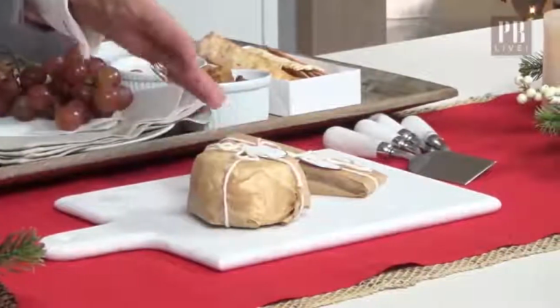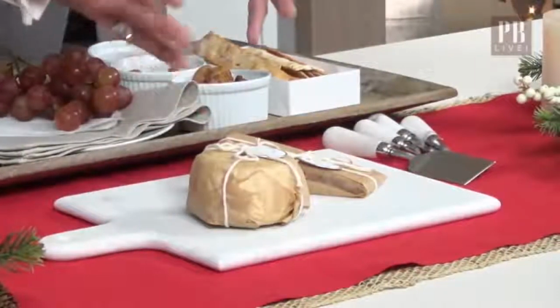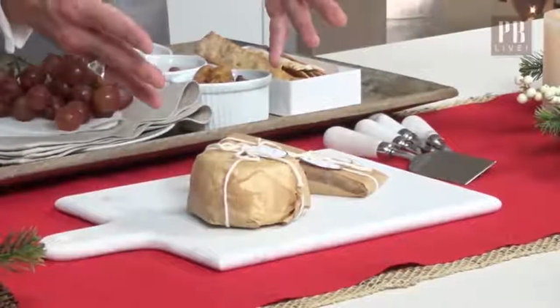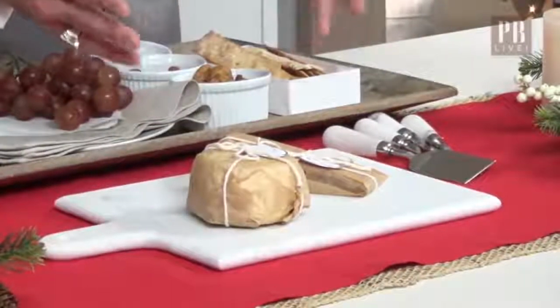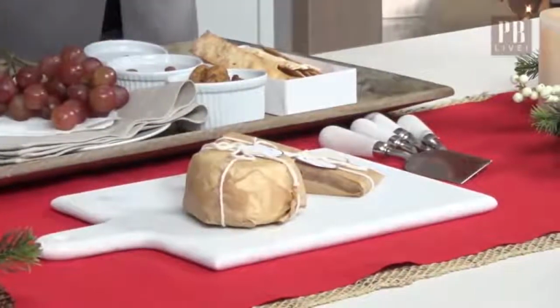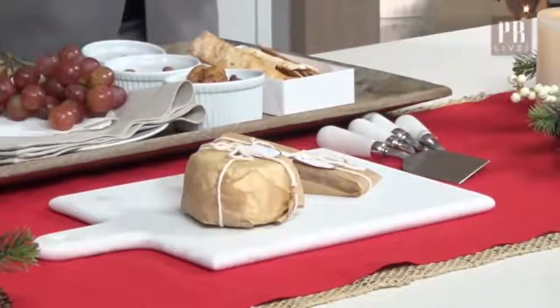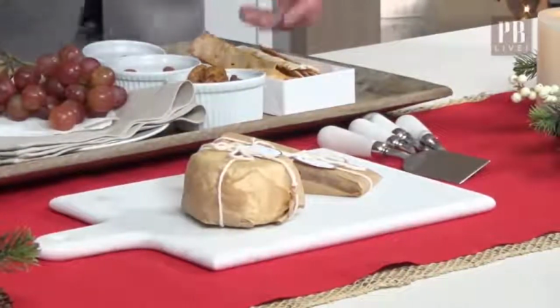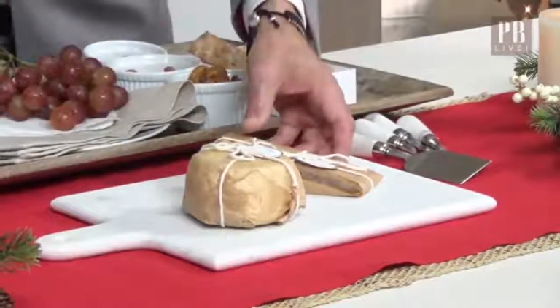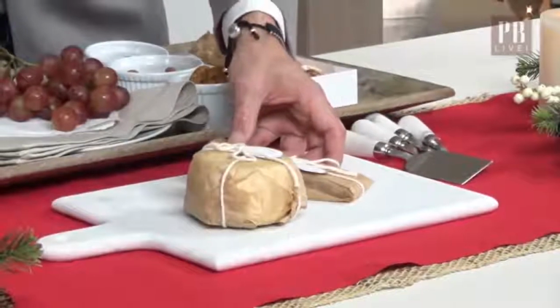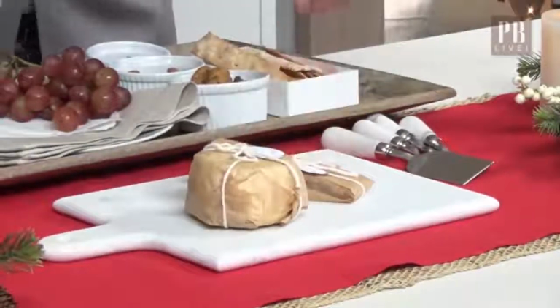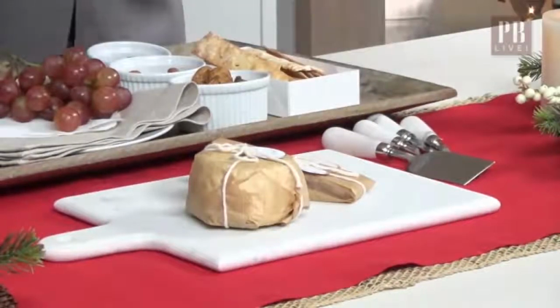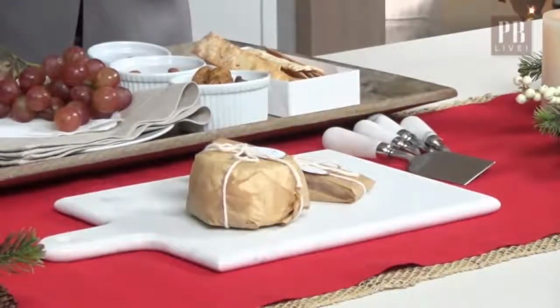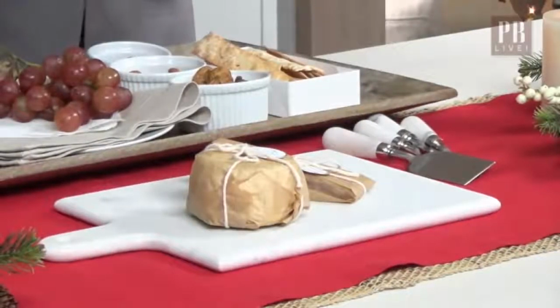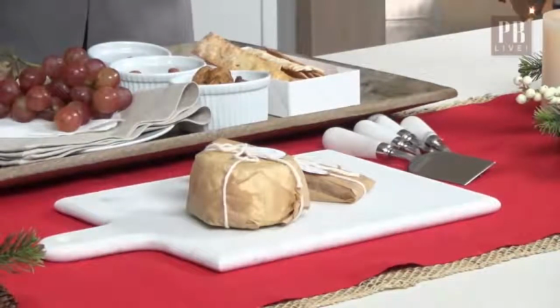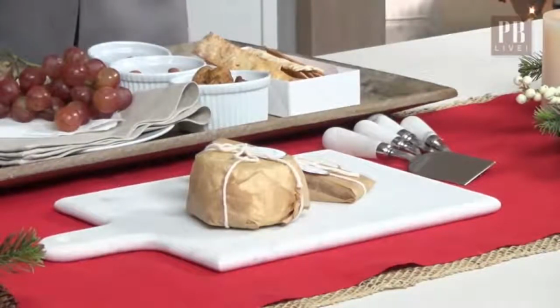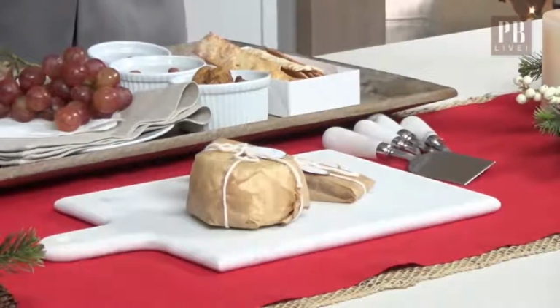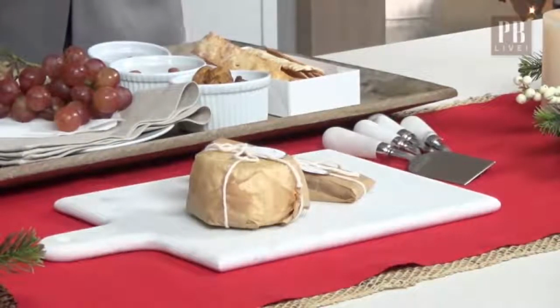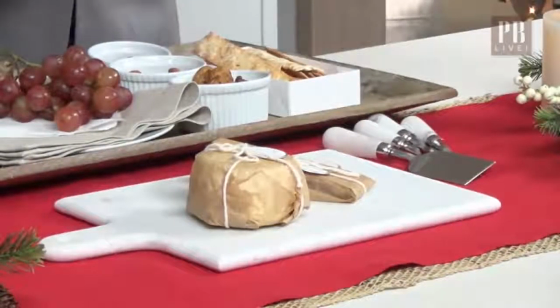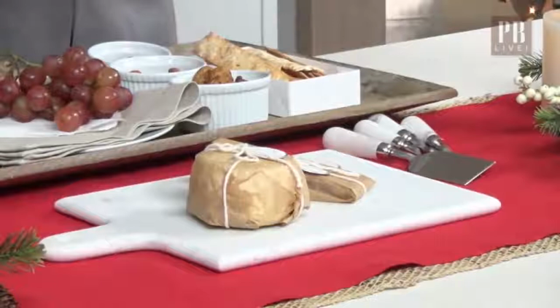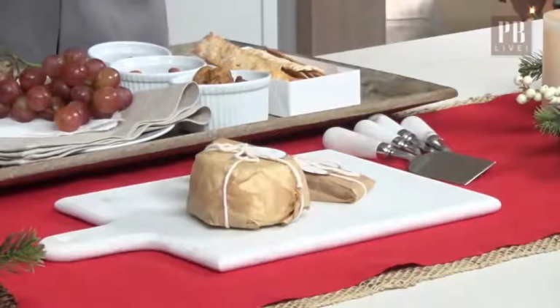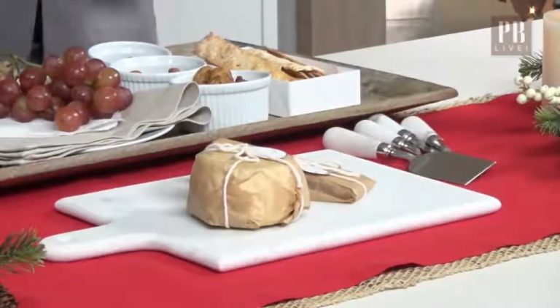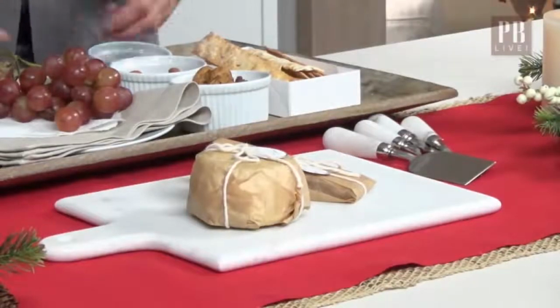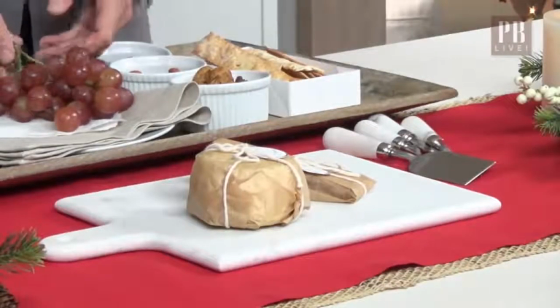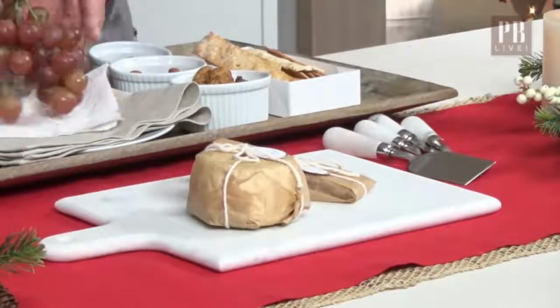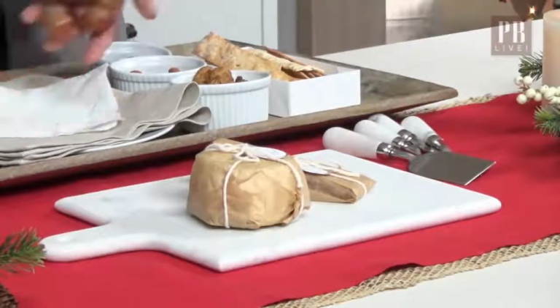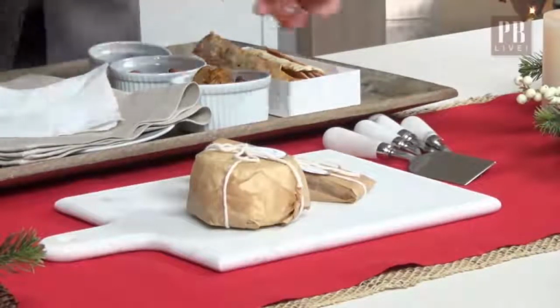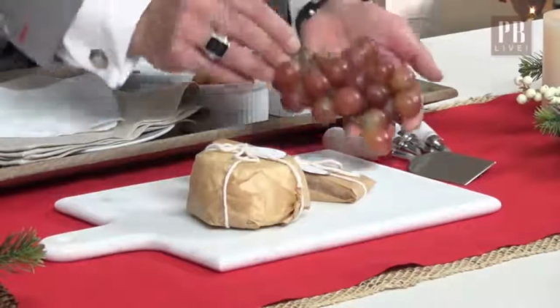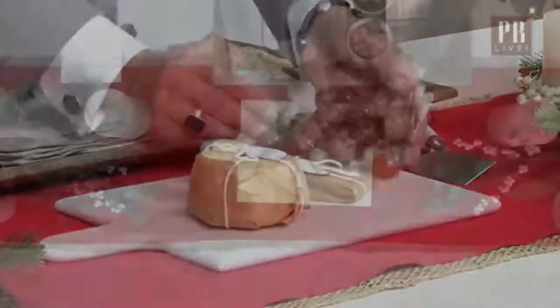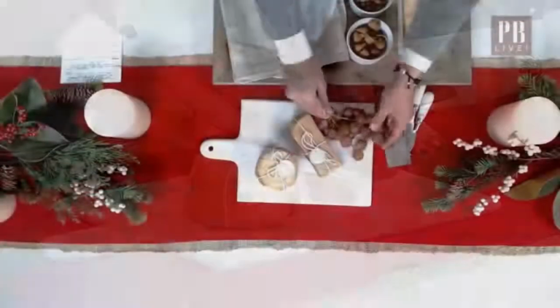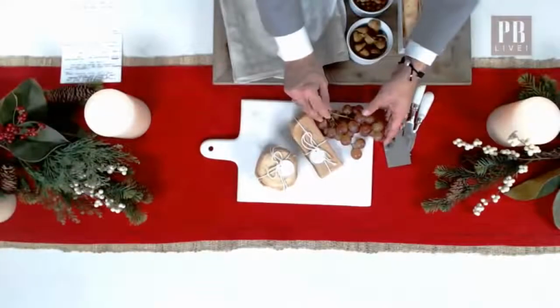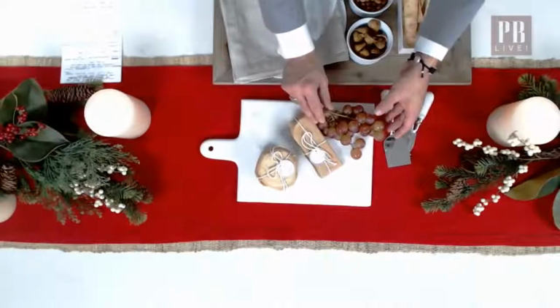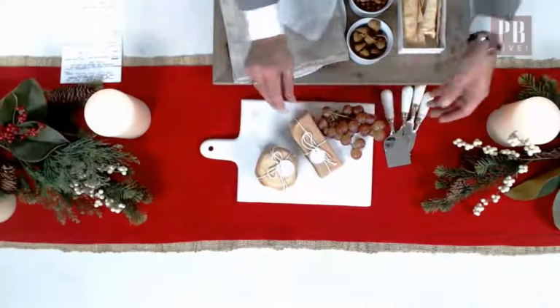You can pretty much set this right in the center of the table. And then you're always going to want to make sure that you have a few different elements — you're going to want to have some dried fruits, you're going to want to have some fresh fruit. Grapes are a perfect thing to have, just resting this on the side over here.